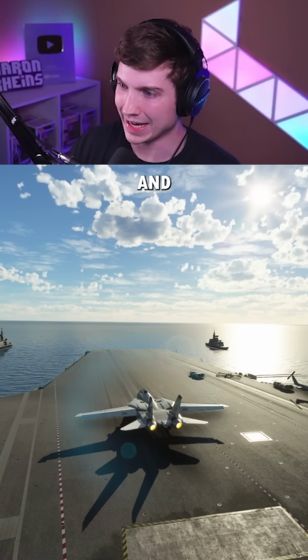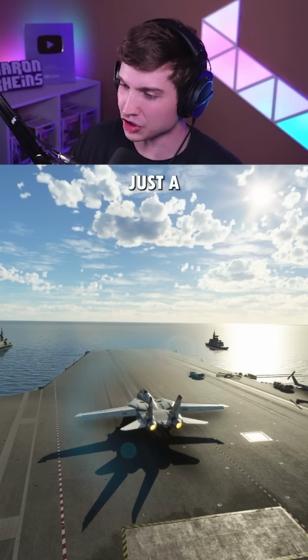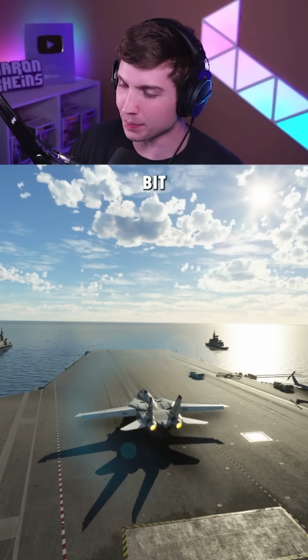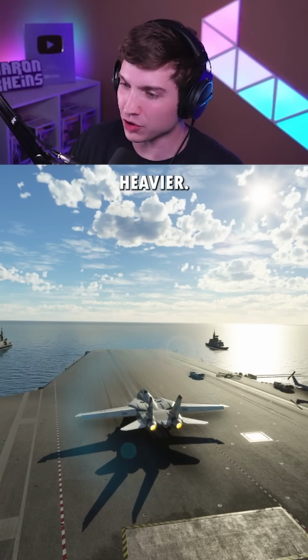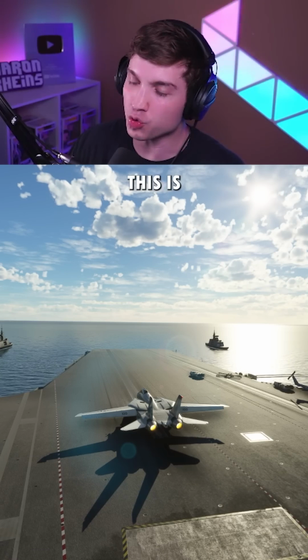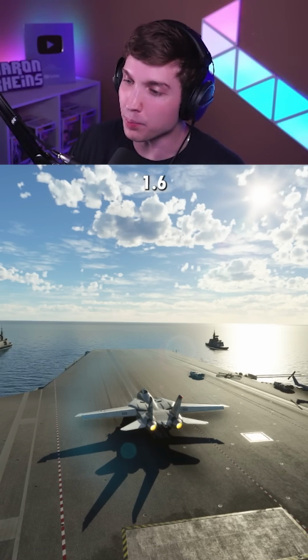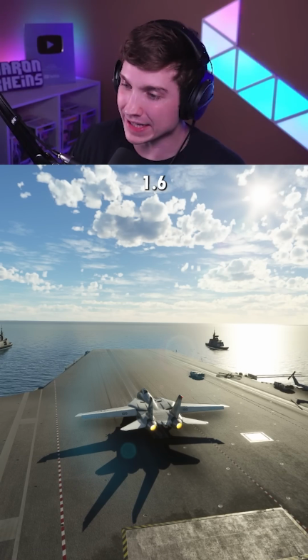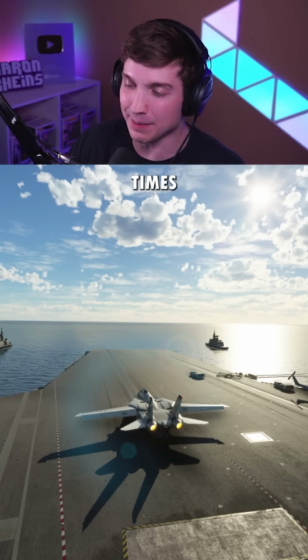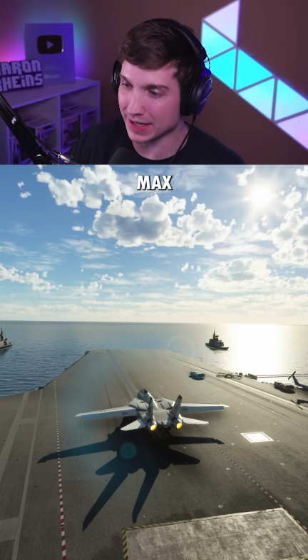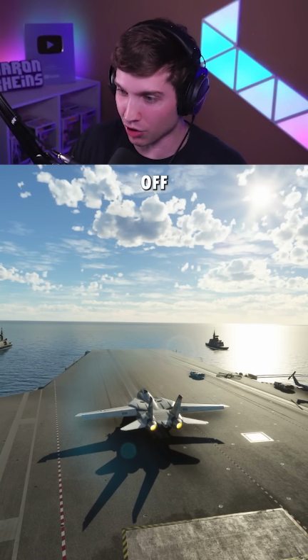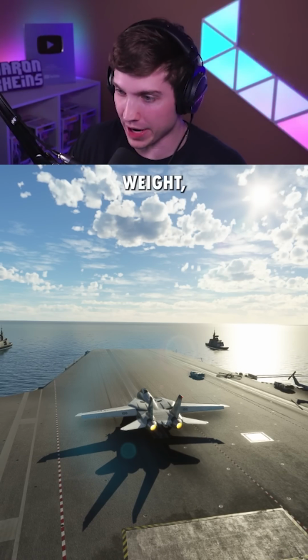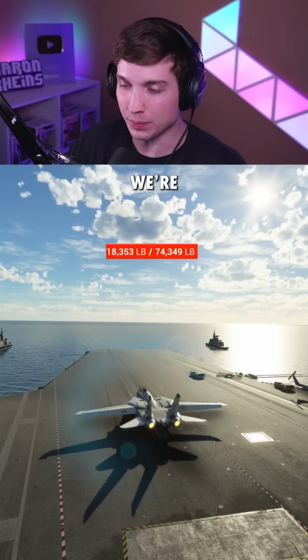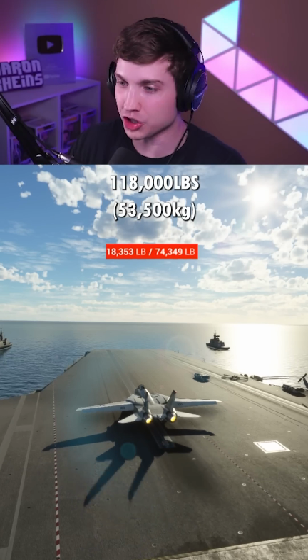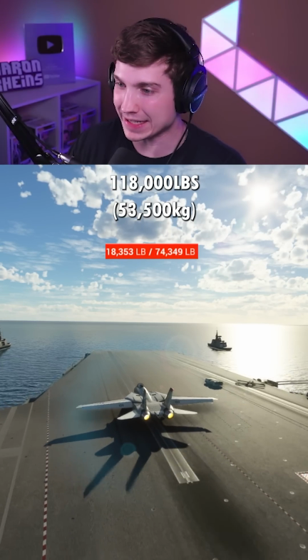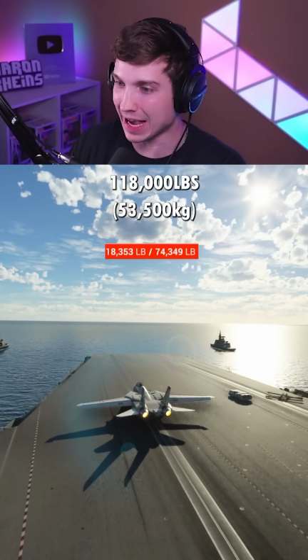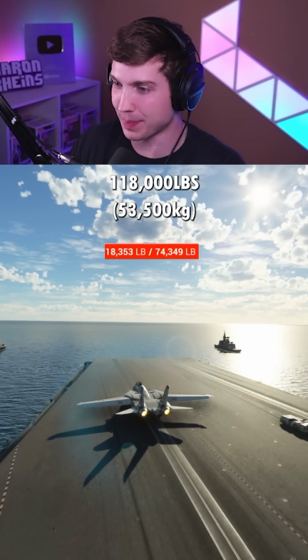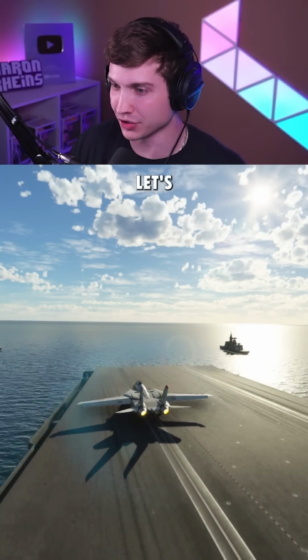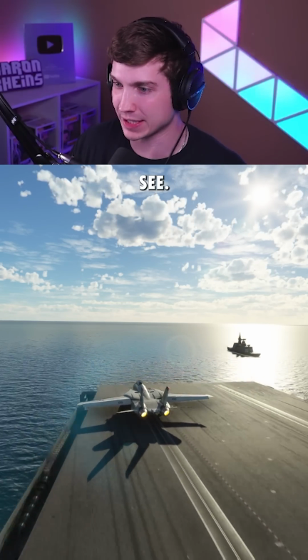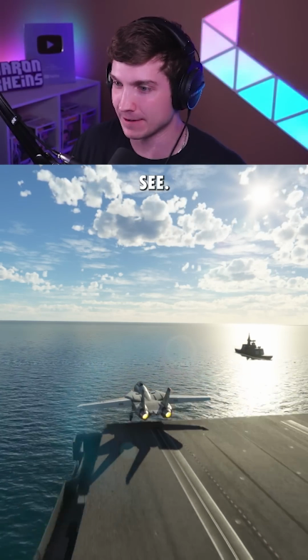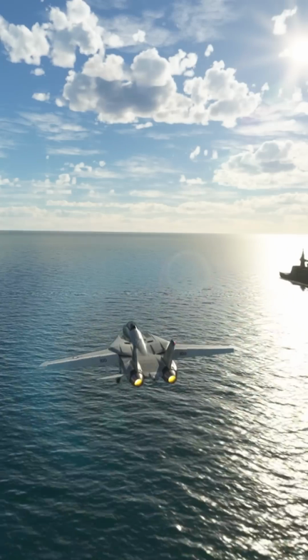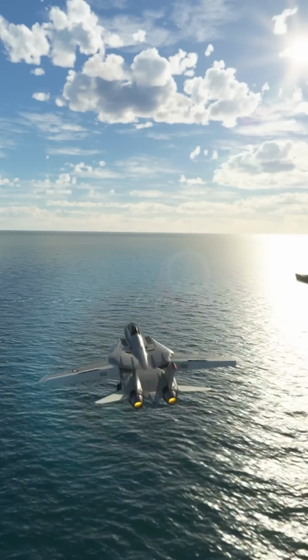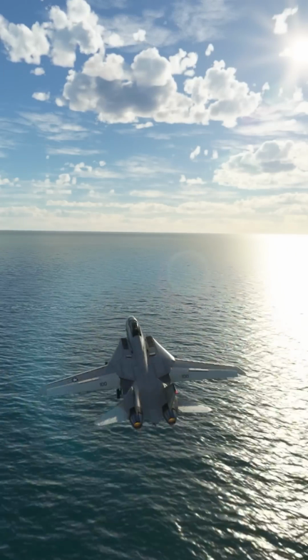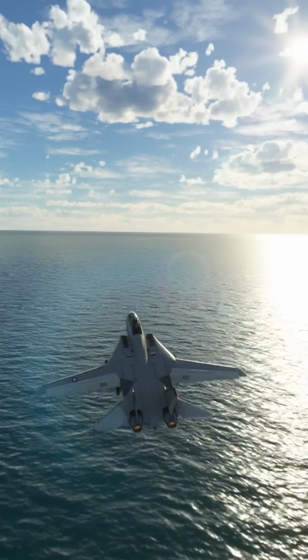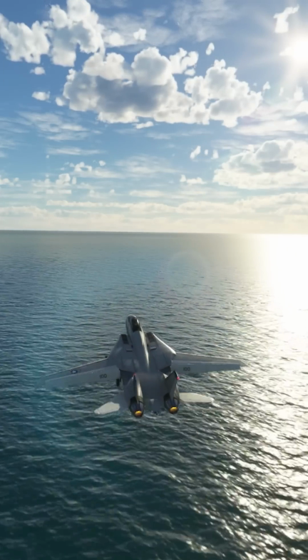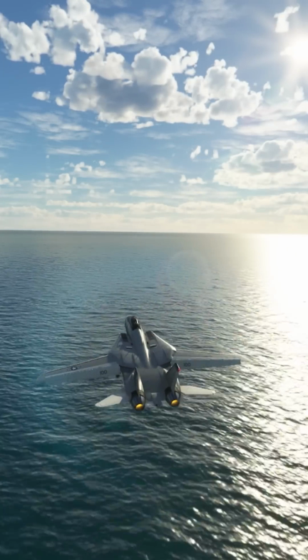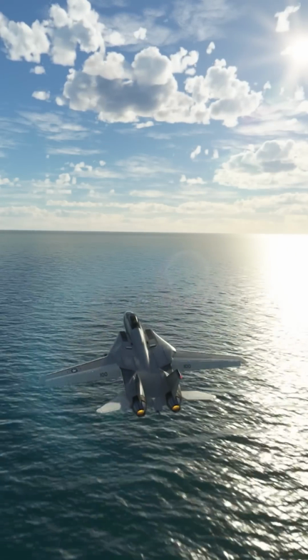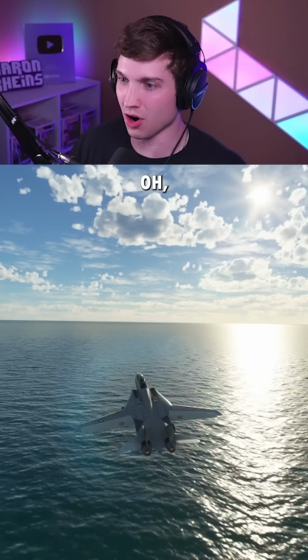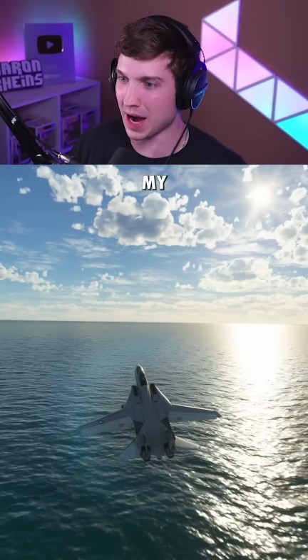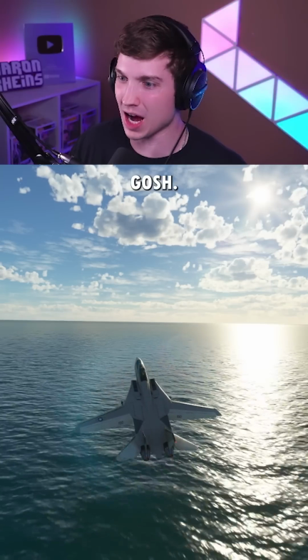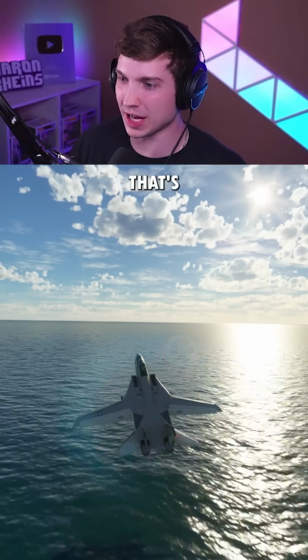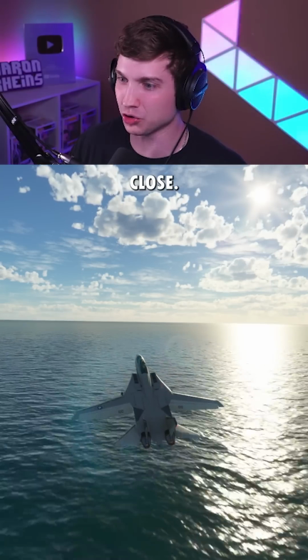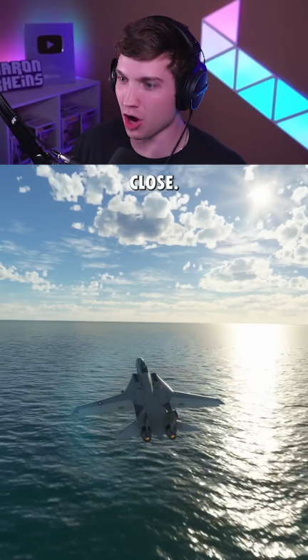And now just a little bit heavier. This is 1.6 times max takeoff weight — we're up to 118,000 pounds. Oh my gosh, that's close.